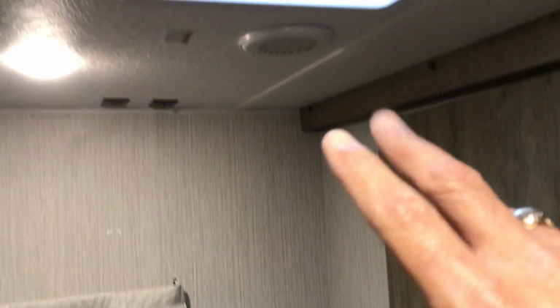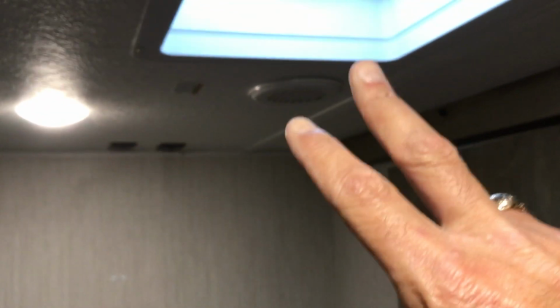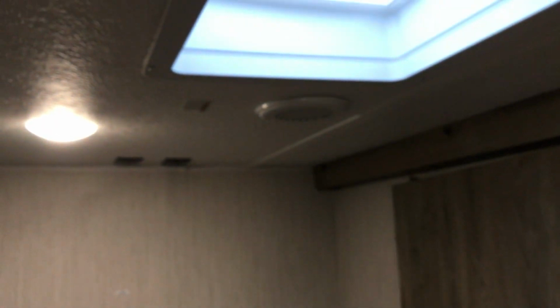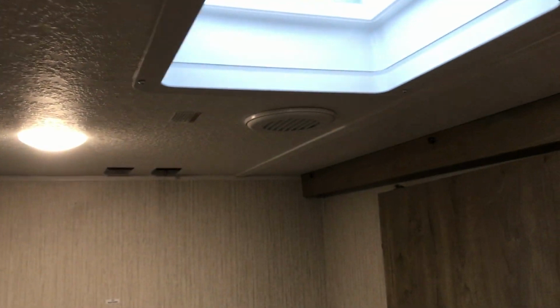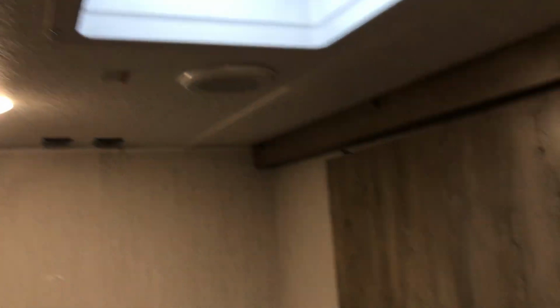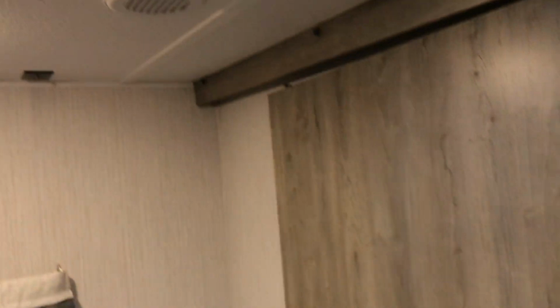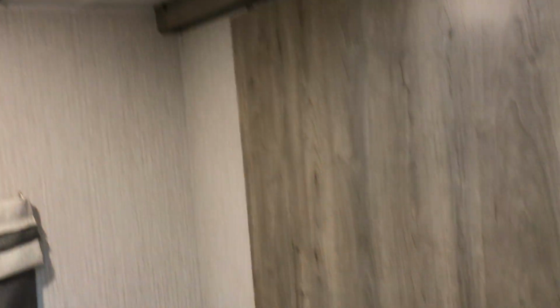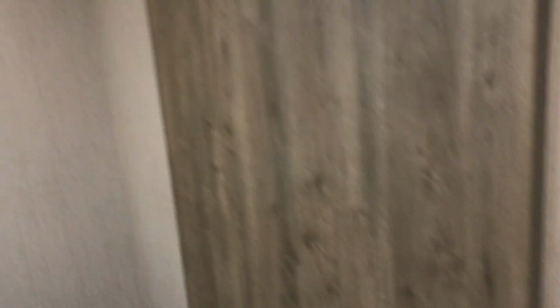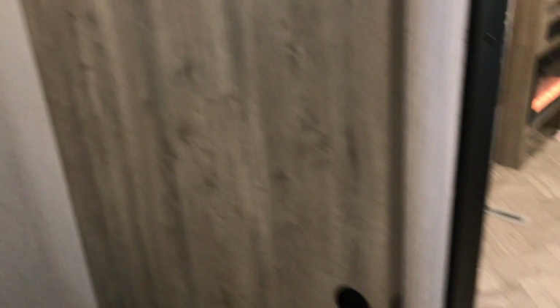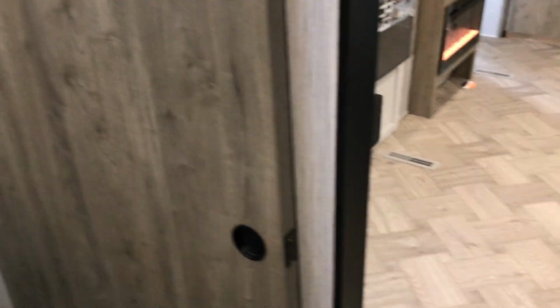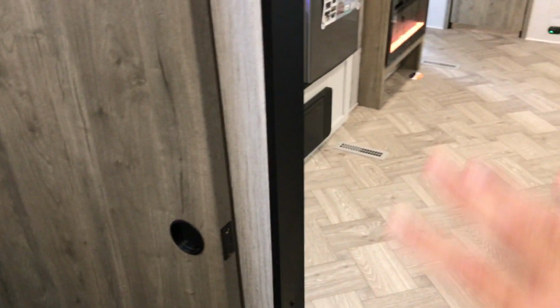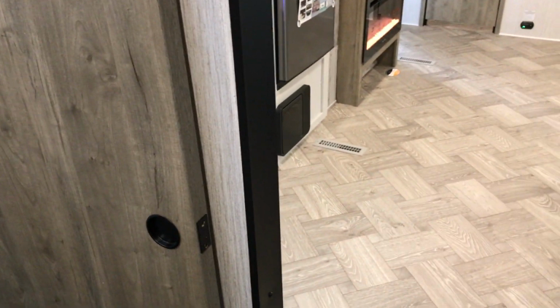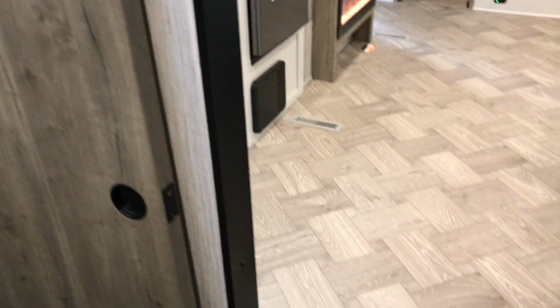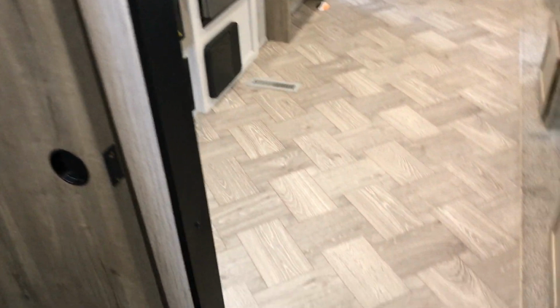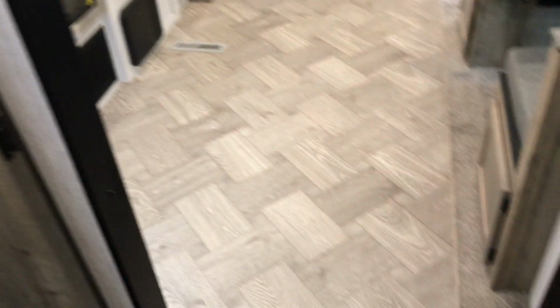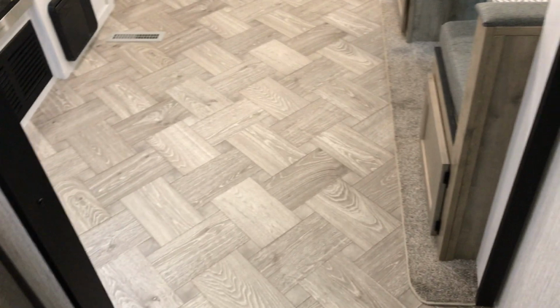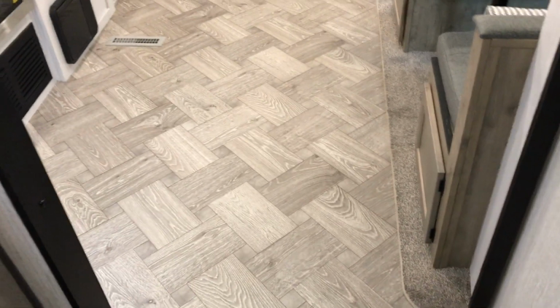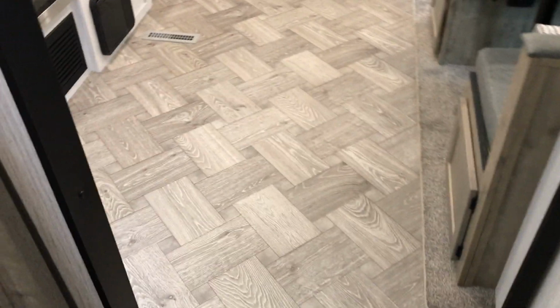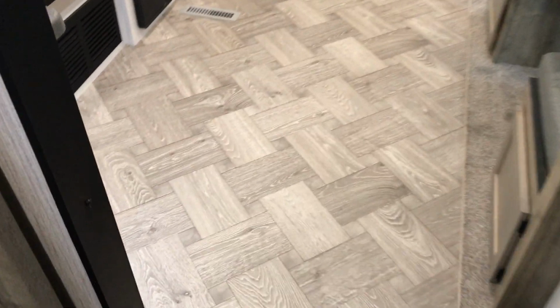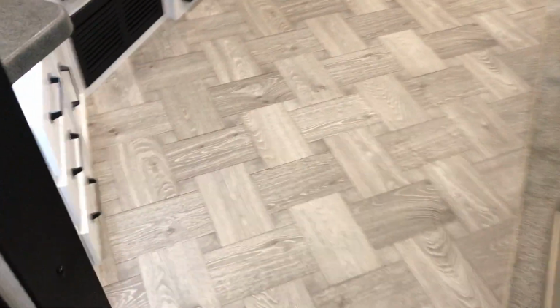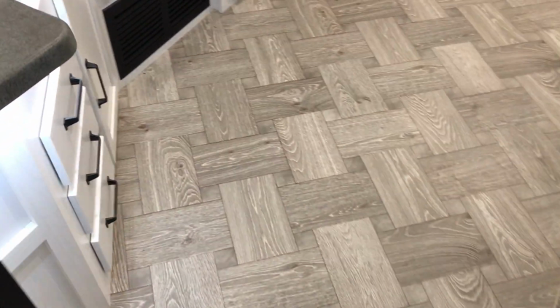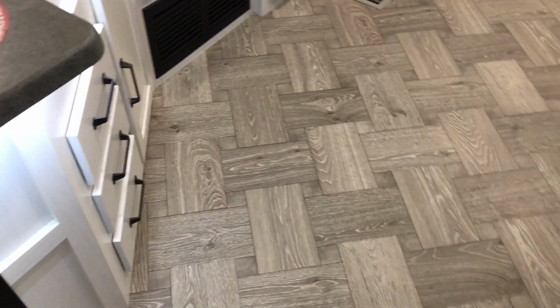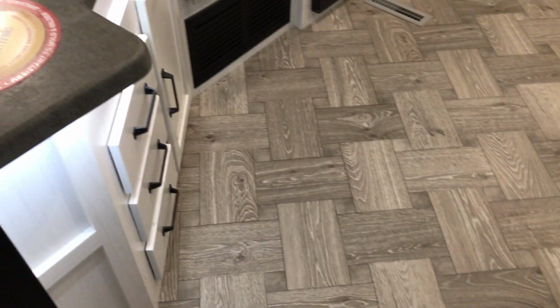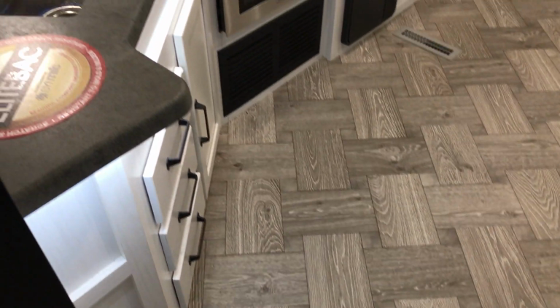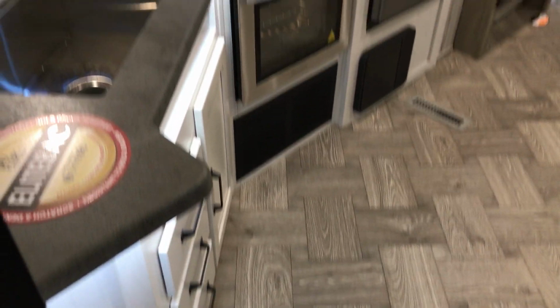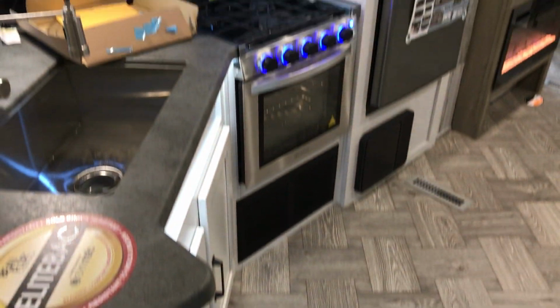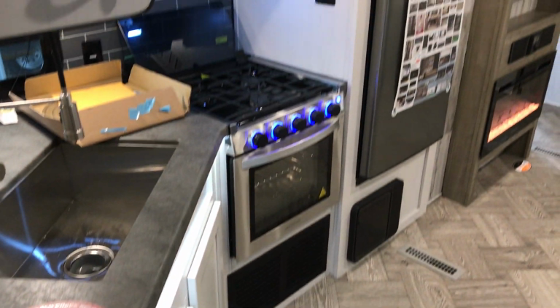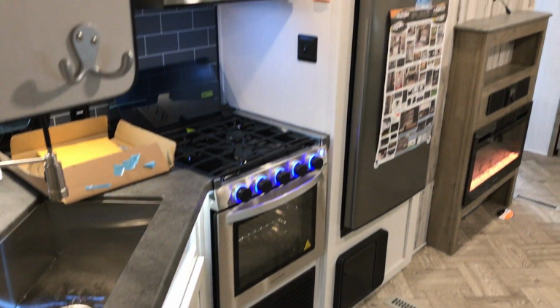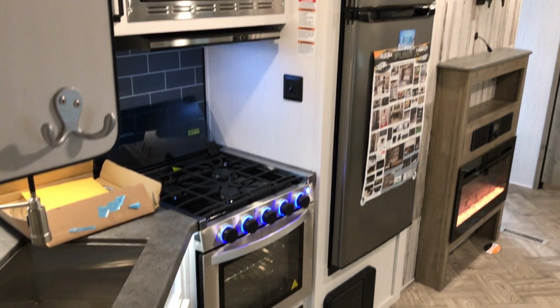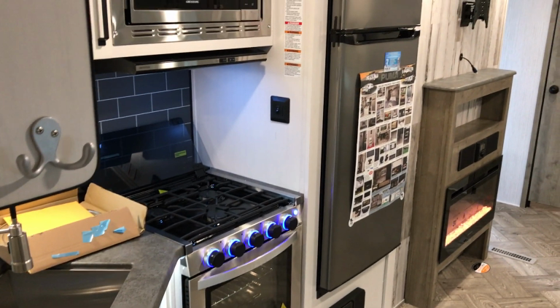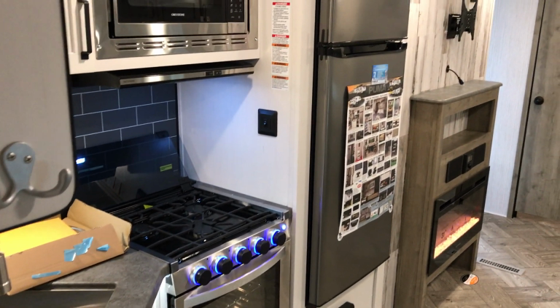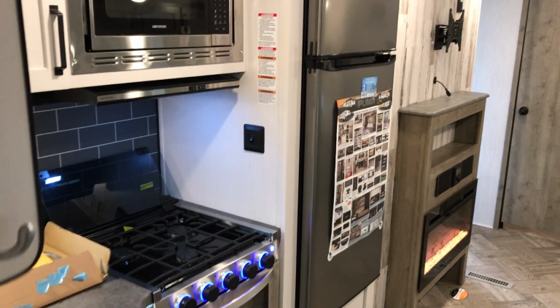You can add a second air conditioner right here, but with this trailer being as small and as open as it is, you probably won't need it. It does have the larger air conditioner on it already, and overall just a really nice travel trailer.